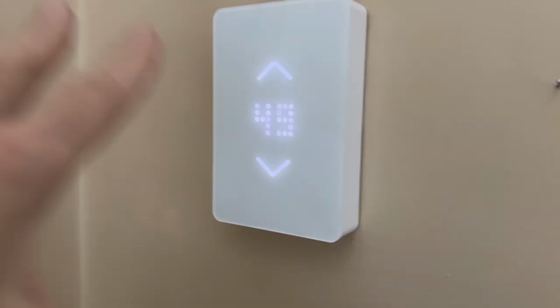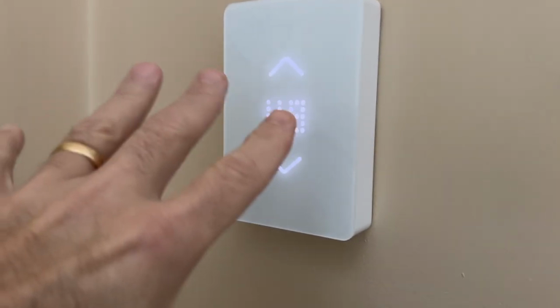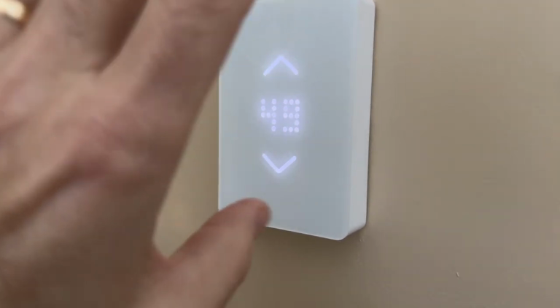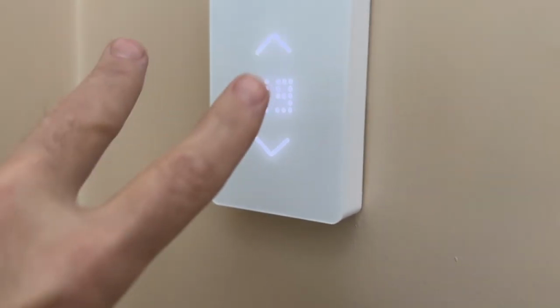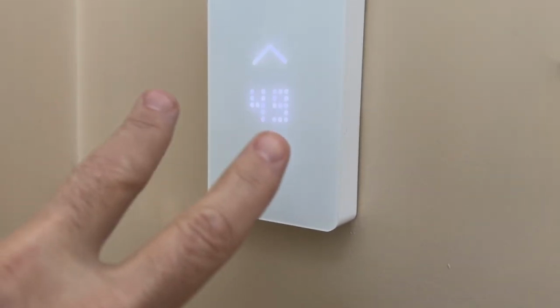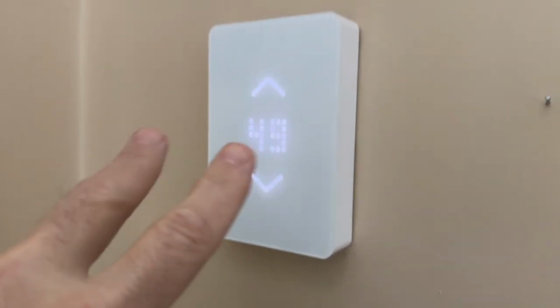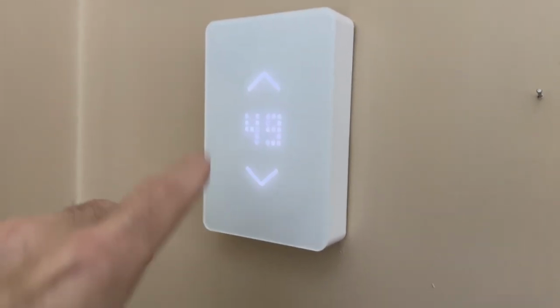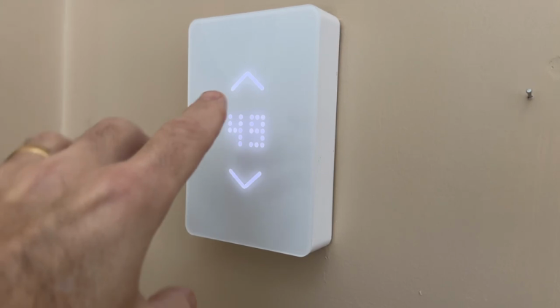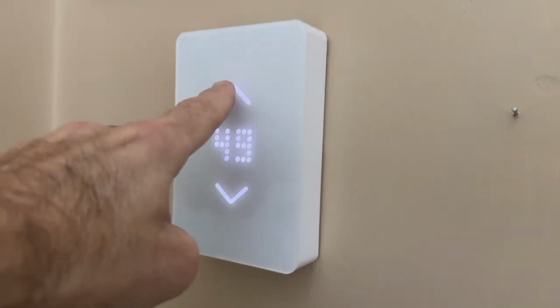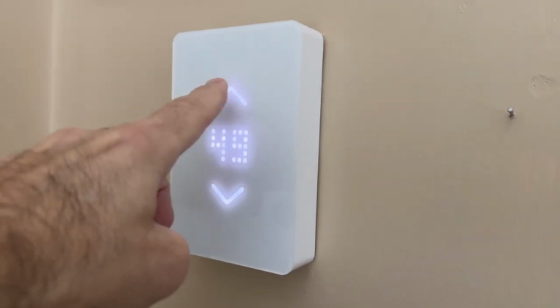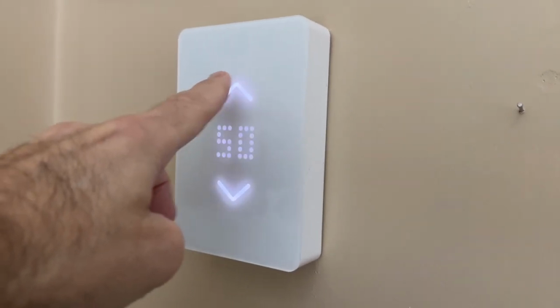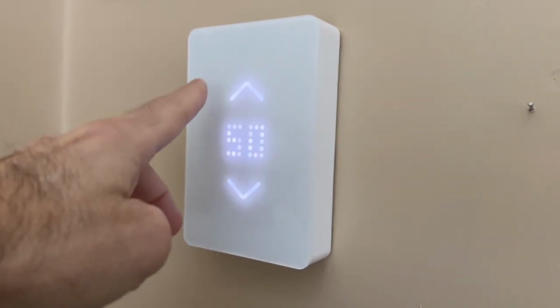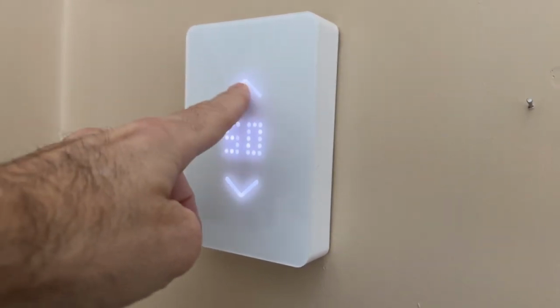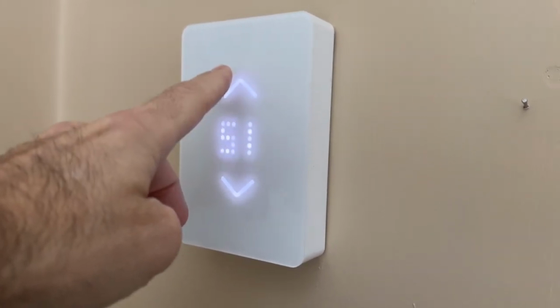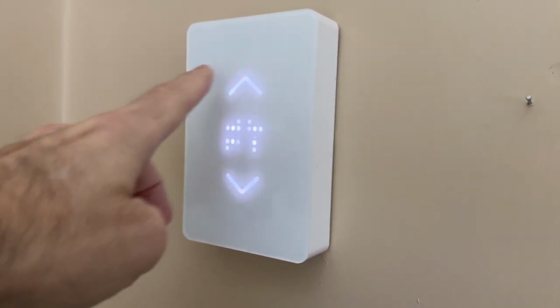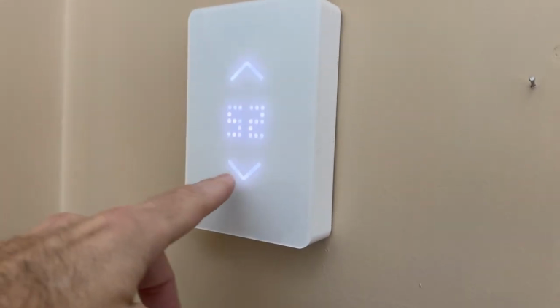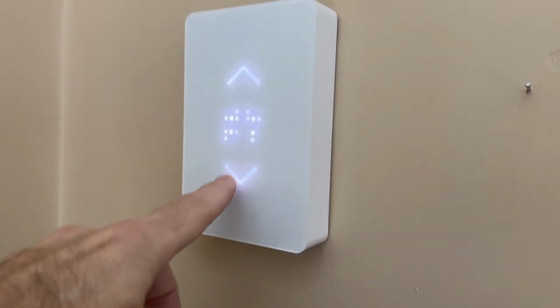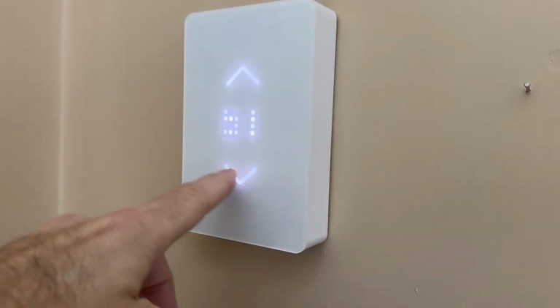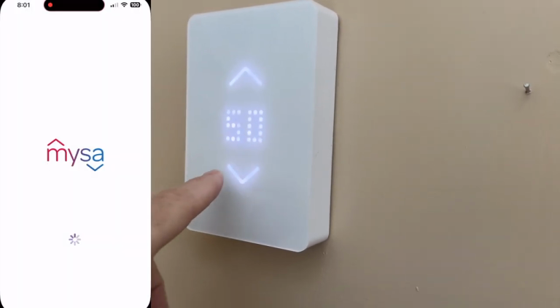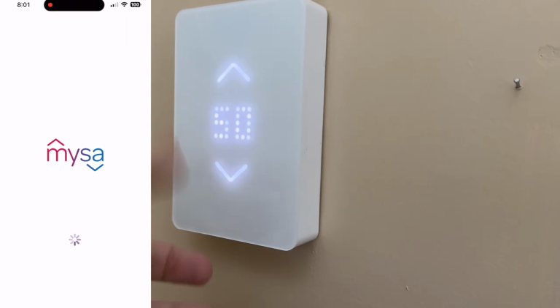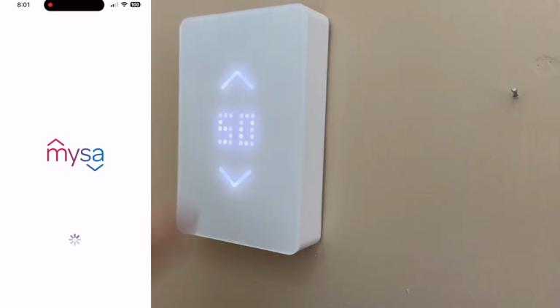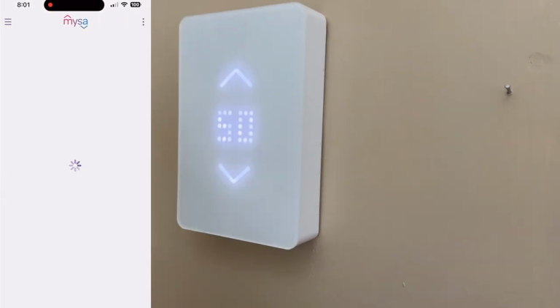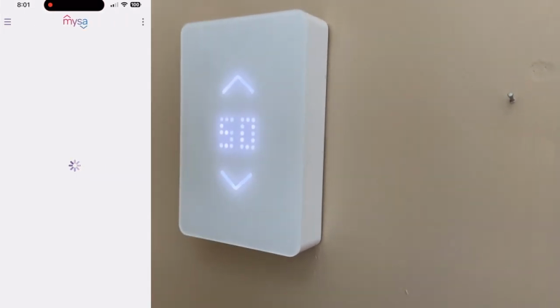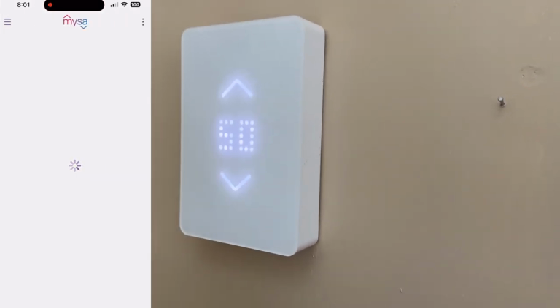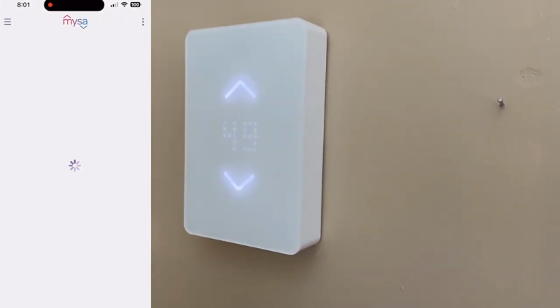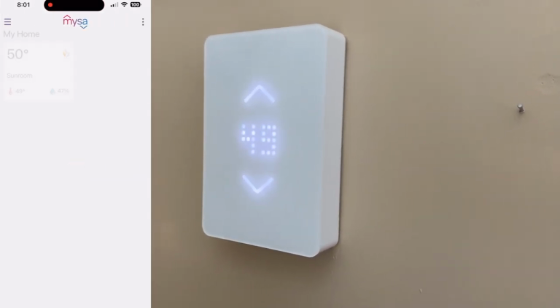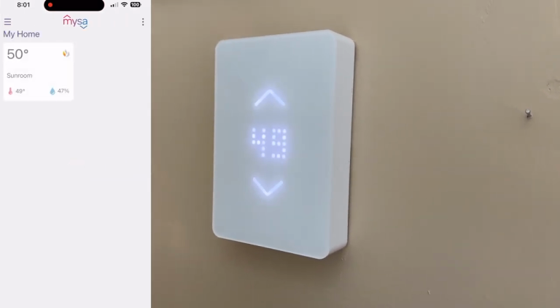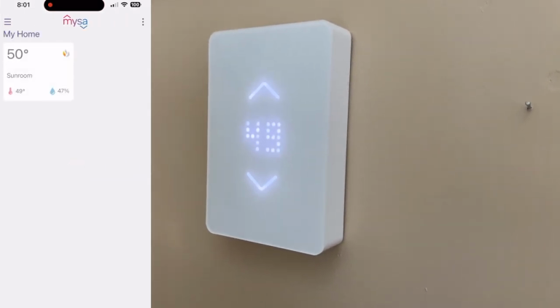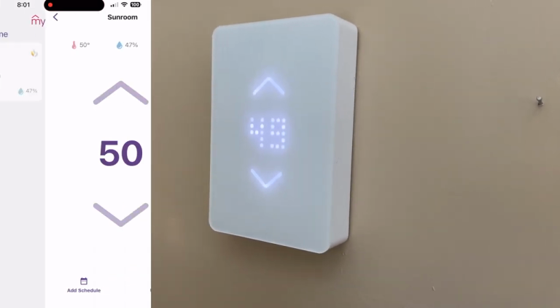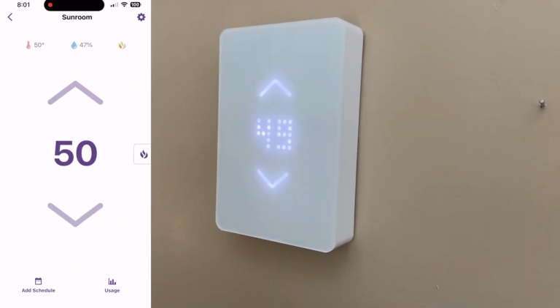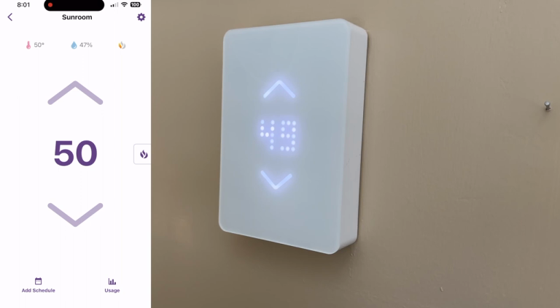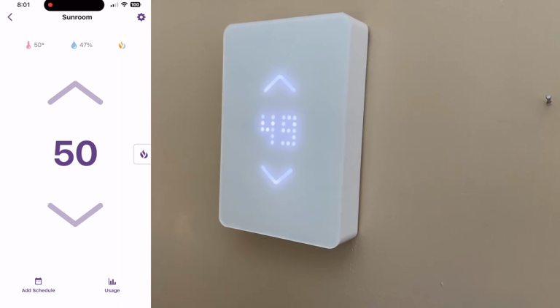Easy to use. You can adjust the temperature in two different ways — either you use your finger, touching up and down like this, or you can use the Wi-Fi app. Very, very easy to use.